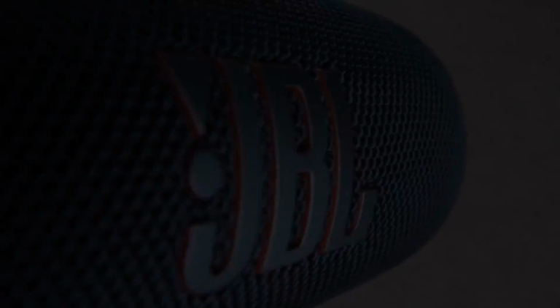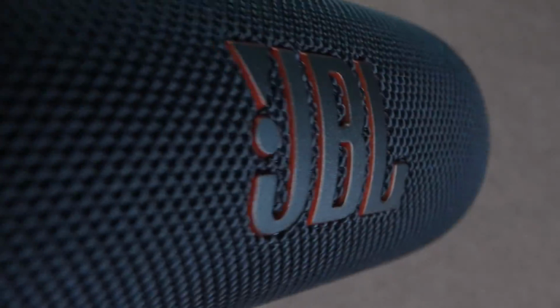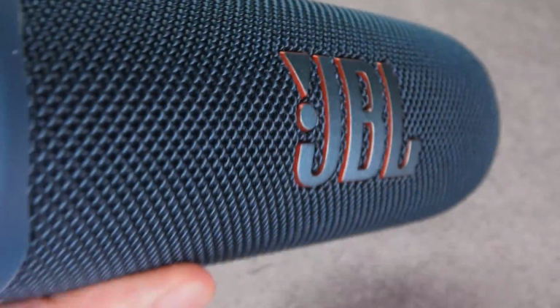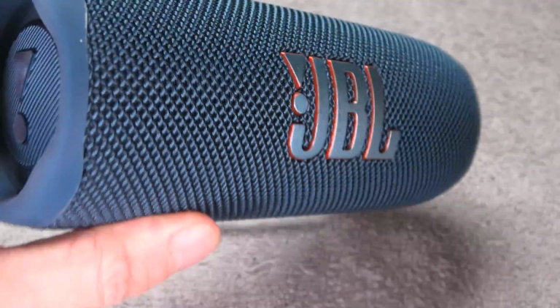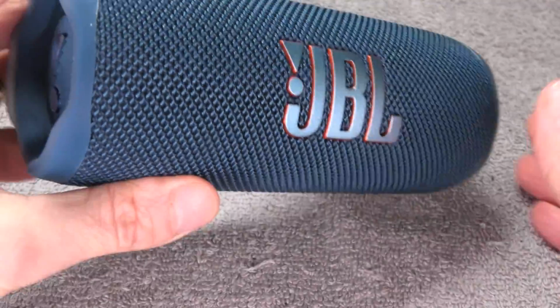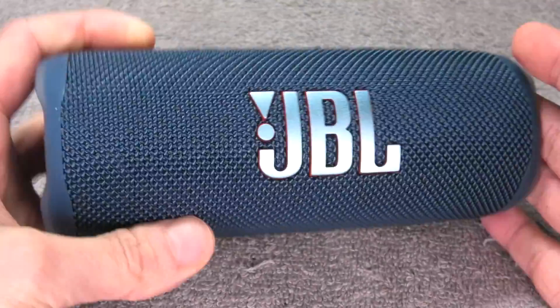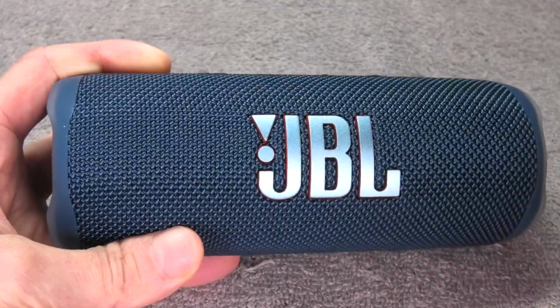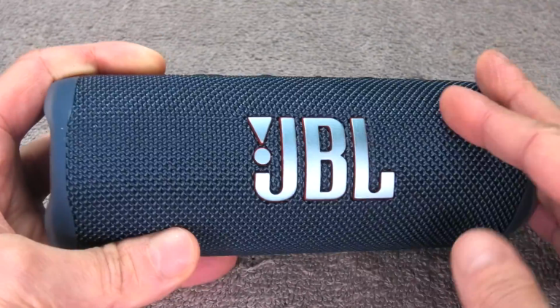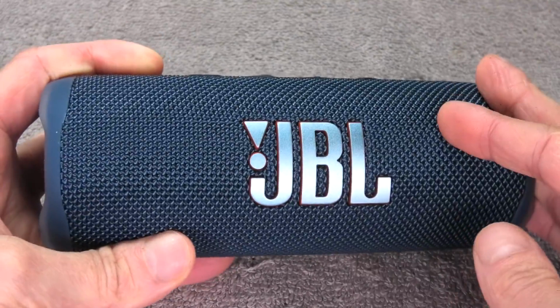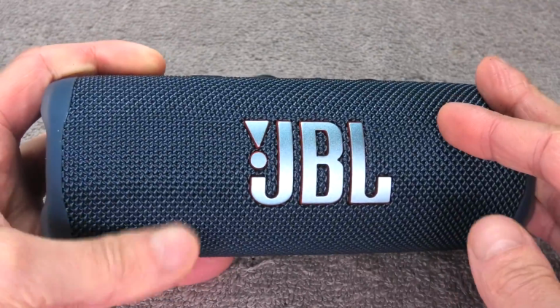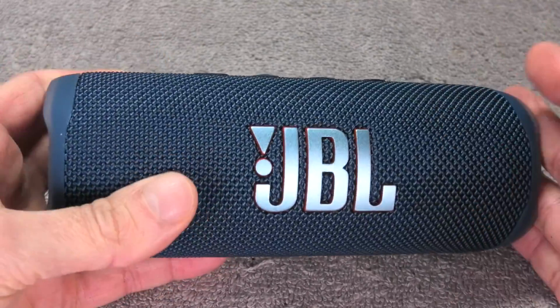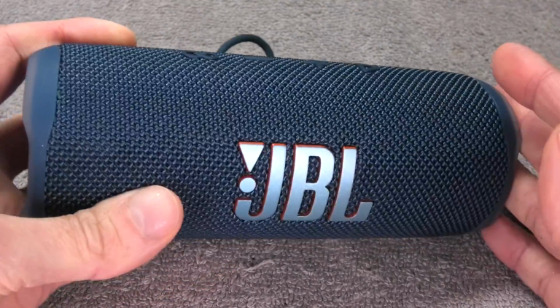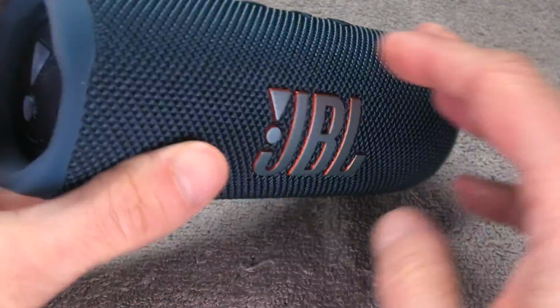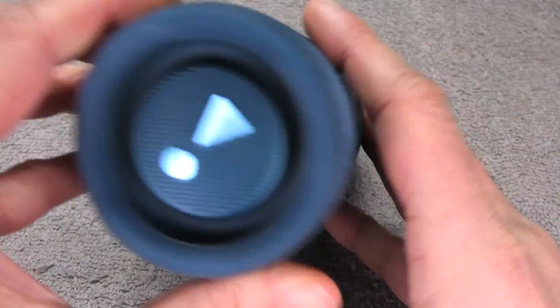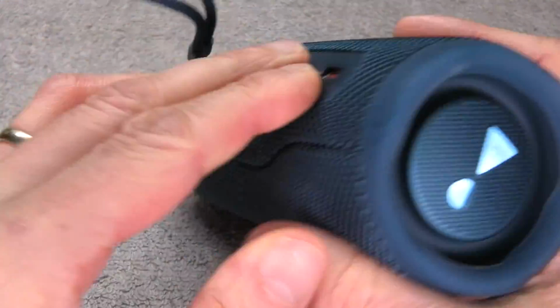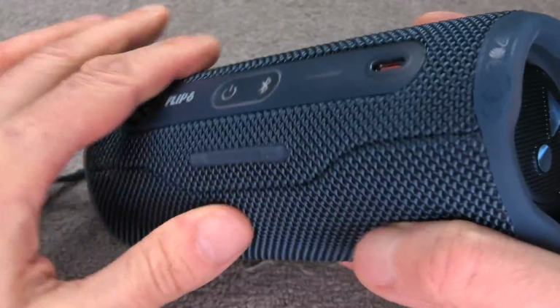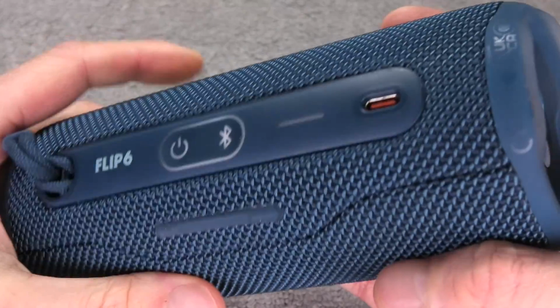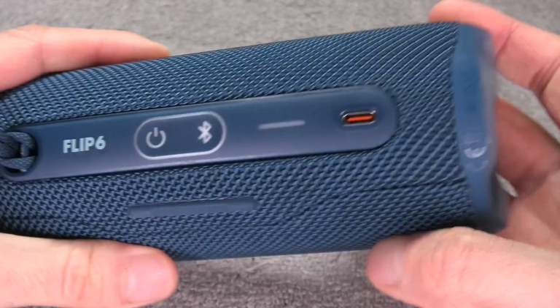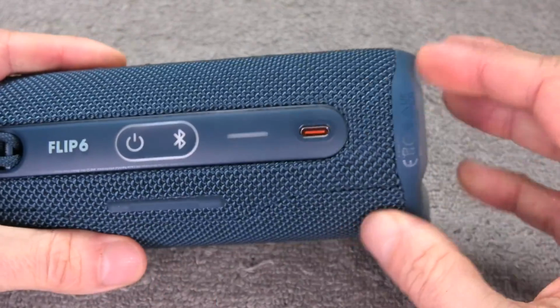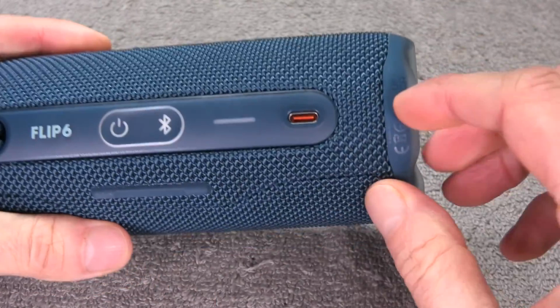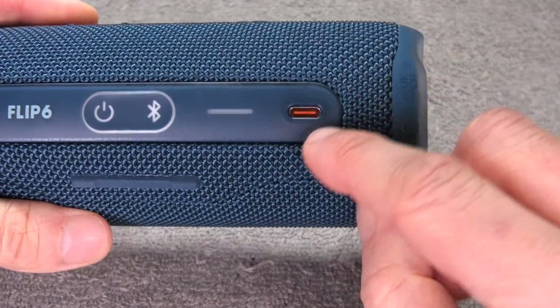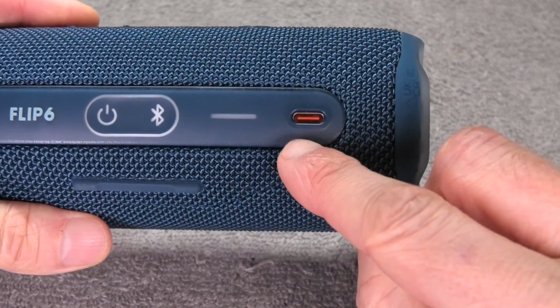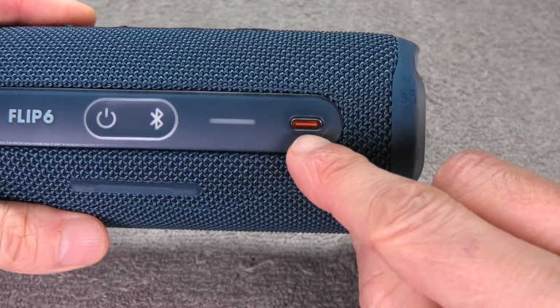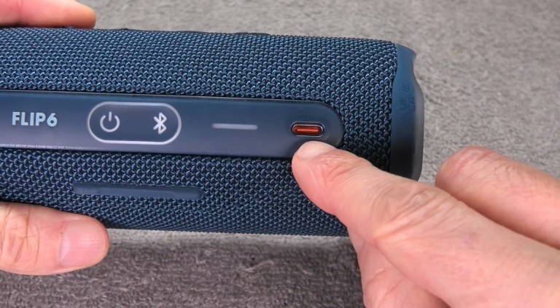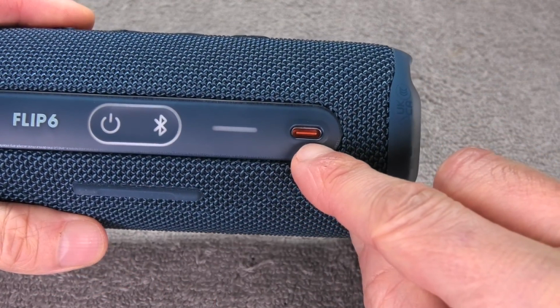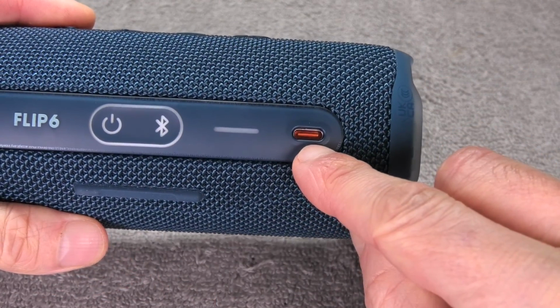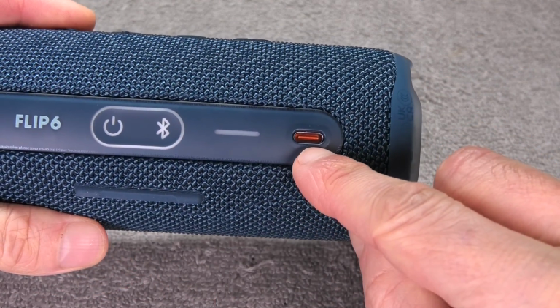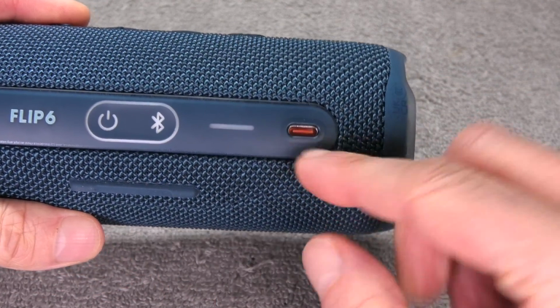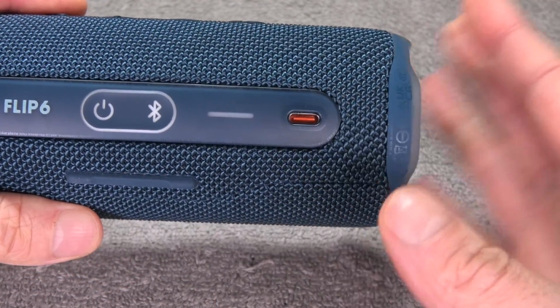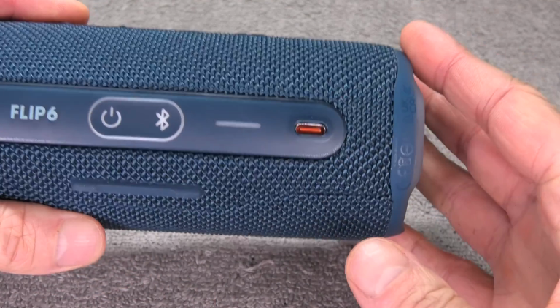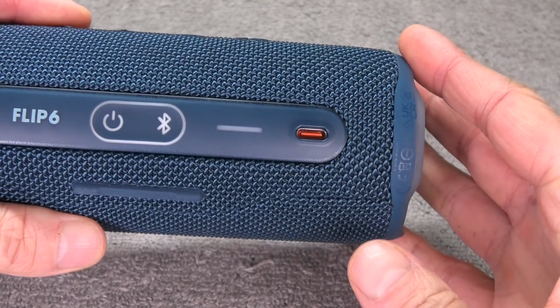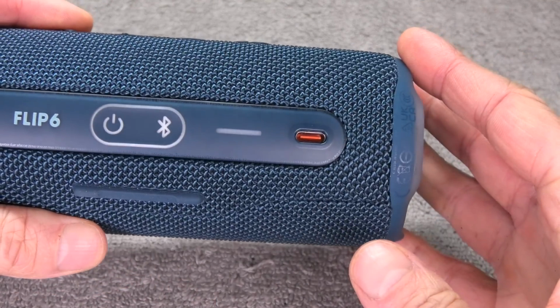Hey guys, we have here the JBL Flip 6 Bluetooth speaker, and in this video we want to explain to you how to remove the USB-C charging port of the speaker.